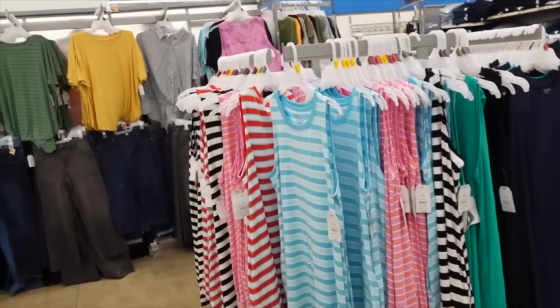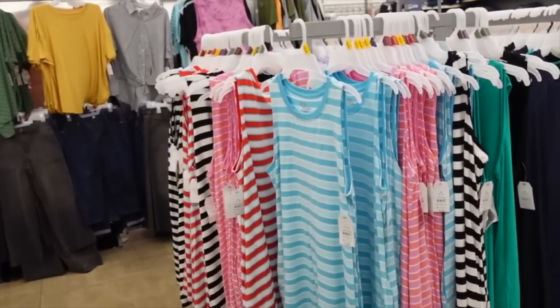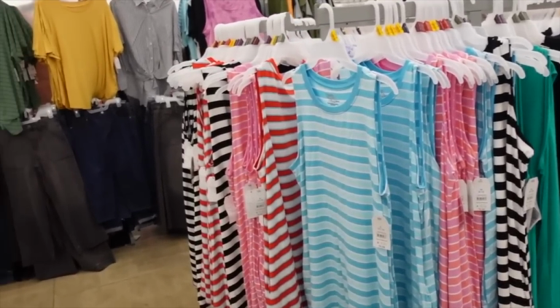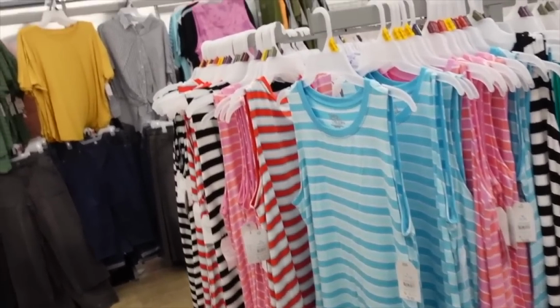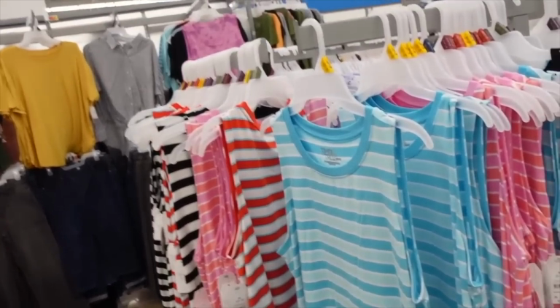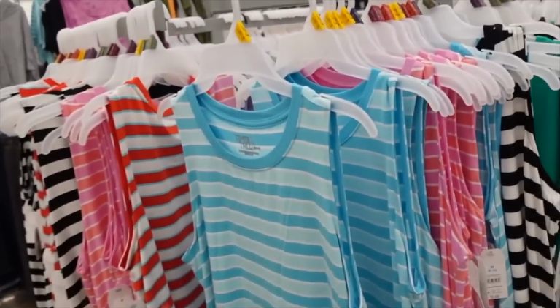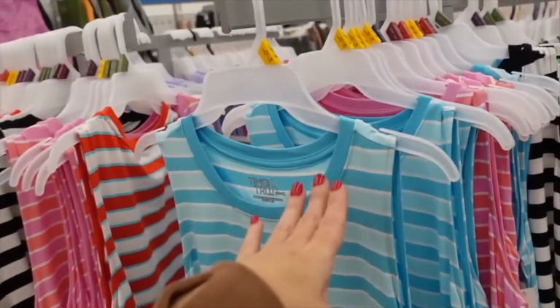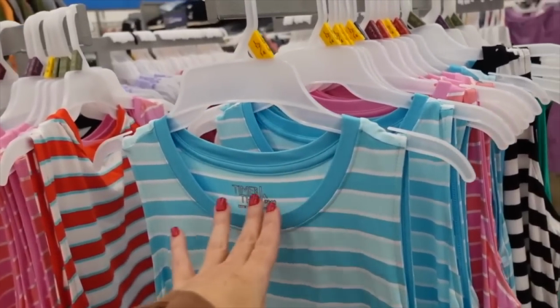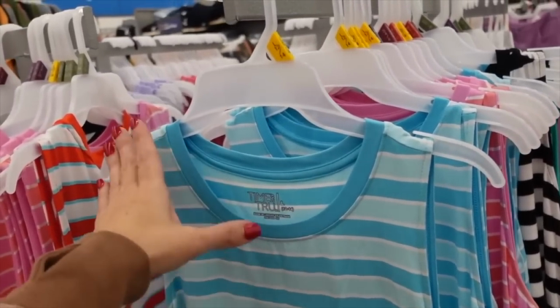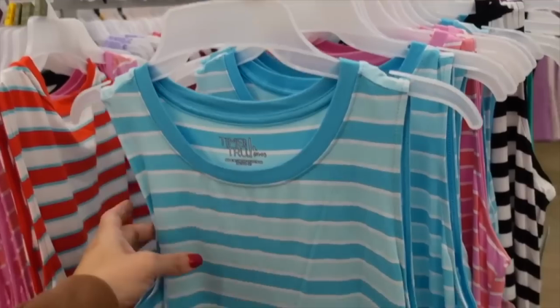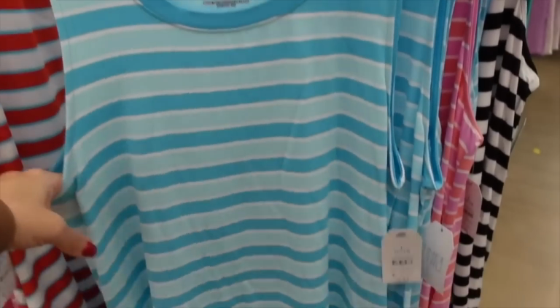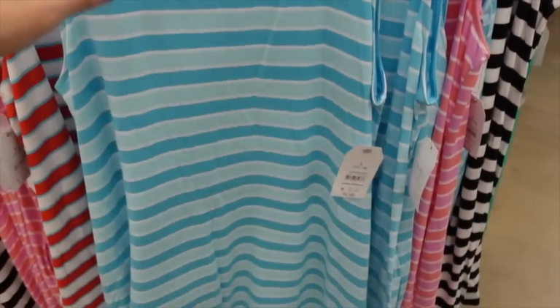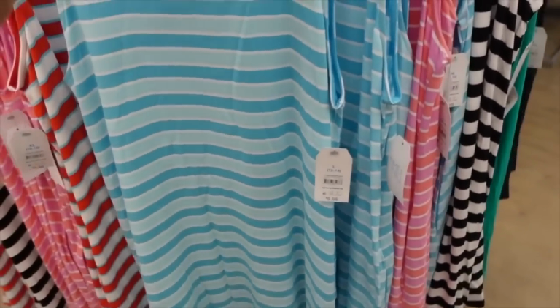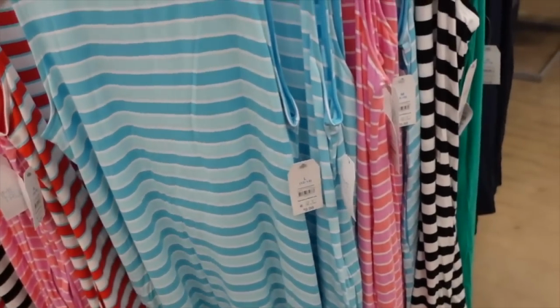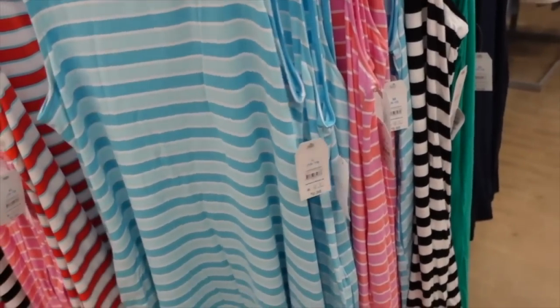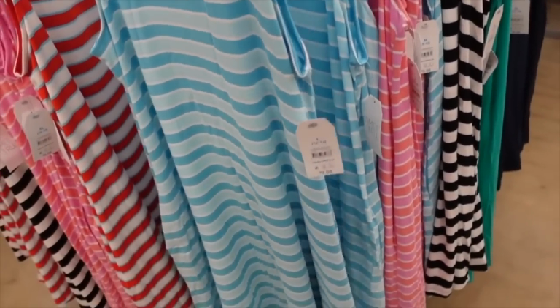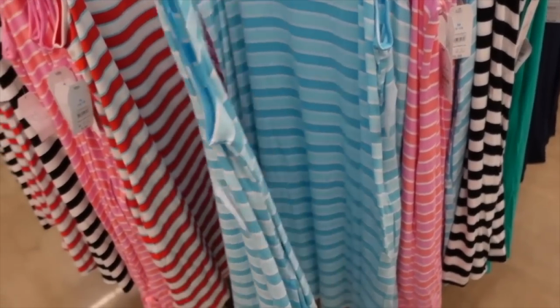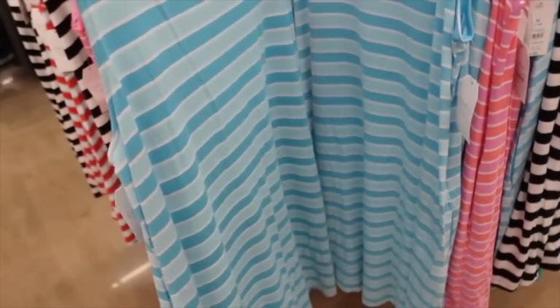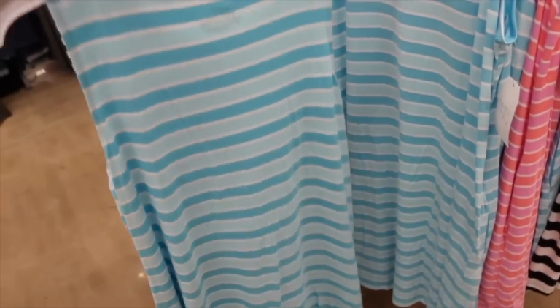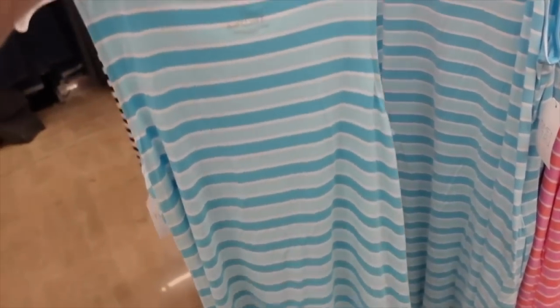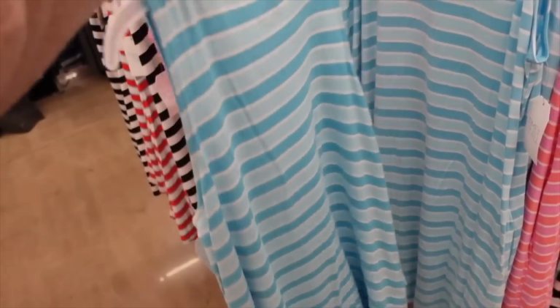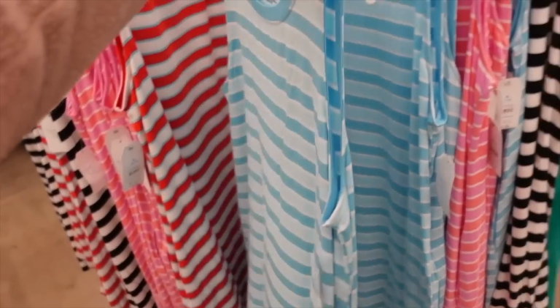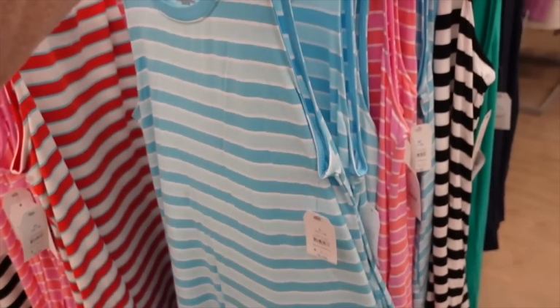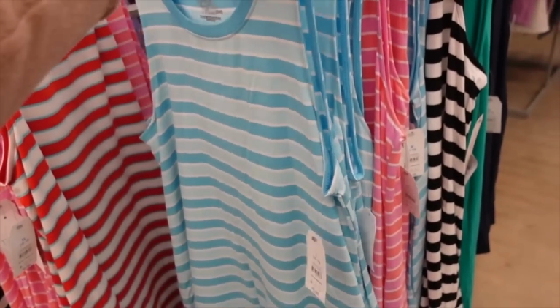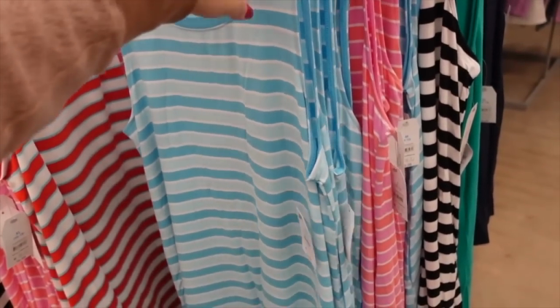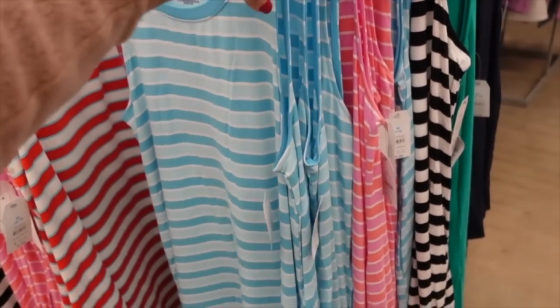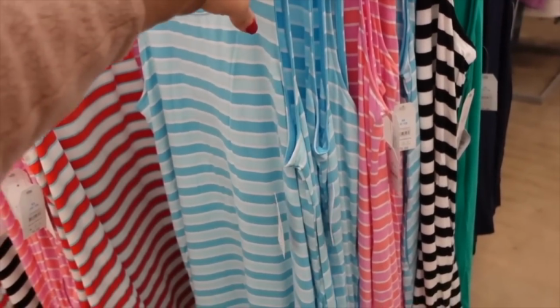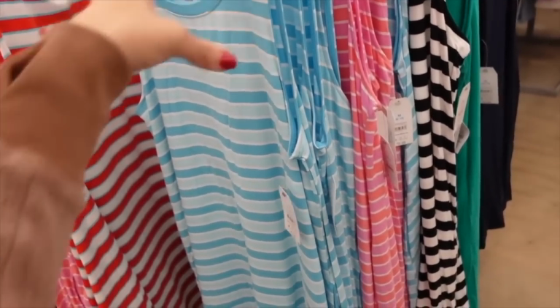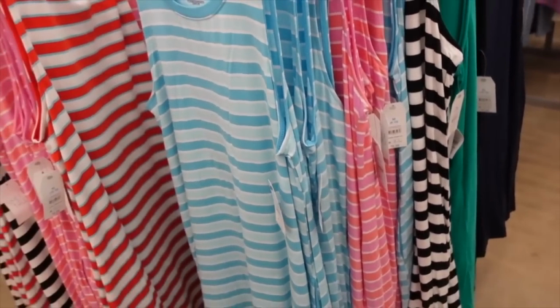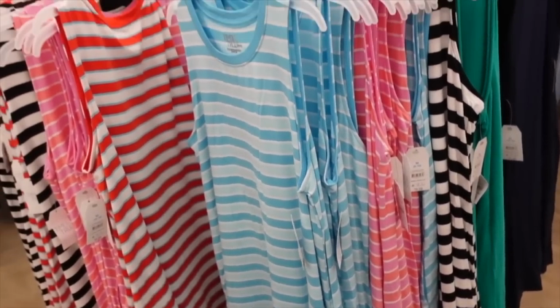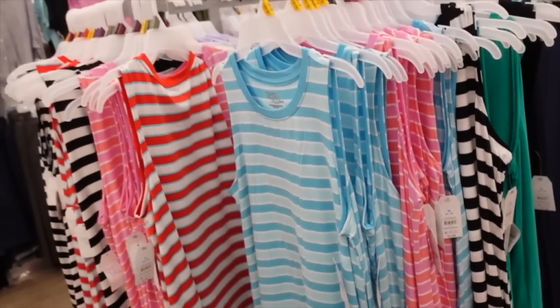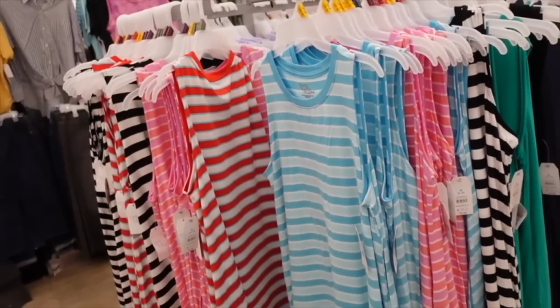A sleeveless dress from Time and True is marked down. These have that higher neckline and they're already super affordable. It has a seam fit through the back with pockets. Now it's down to $7 and change, regularly $9.98.